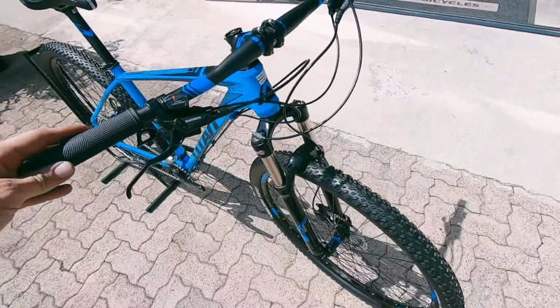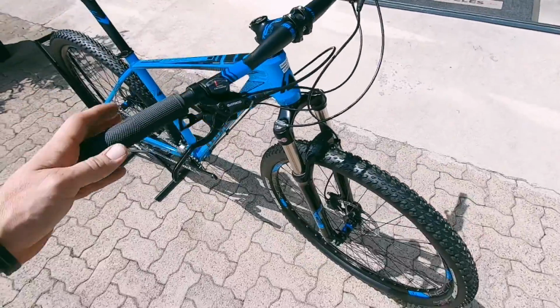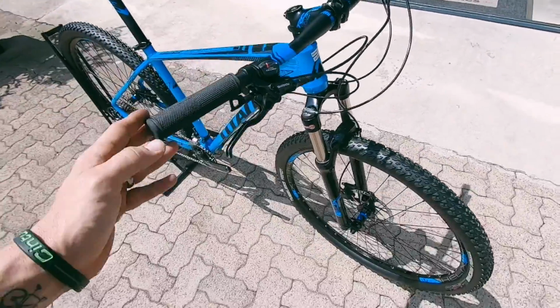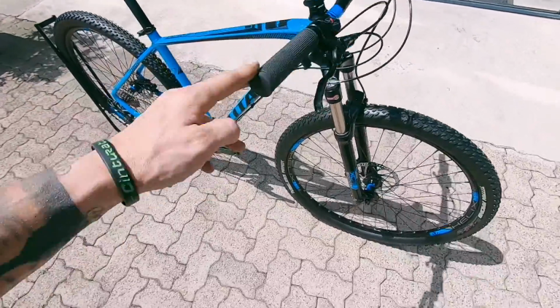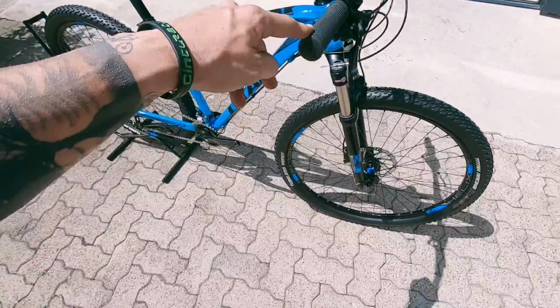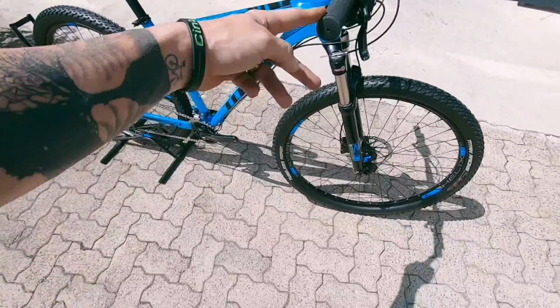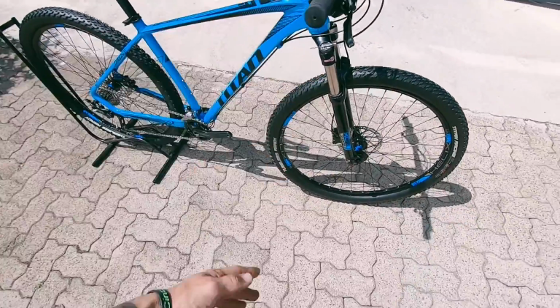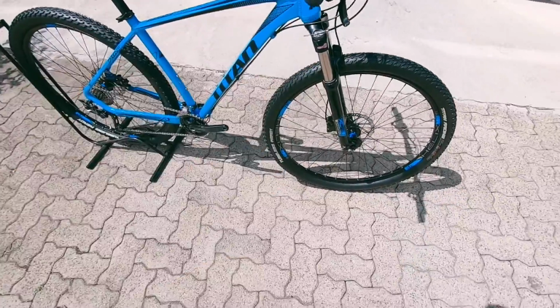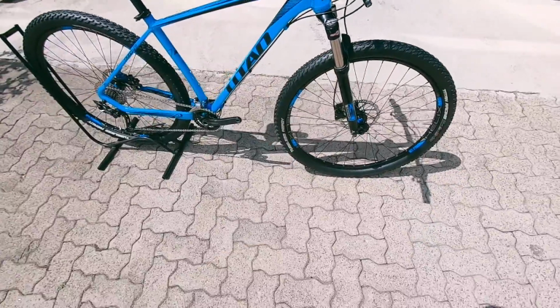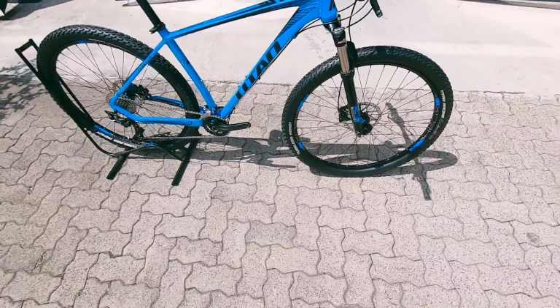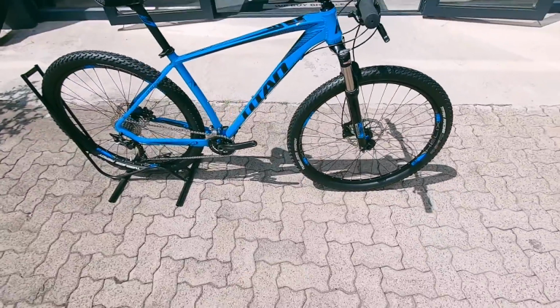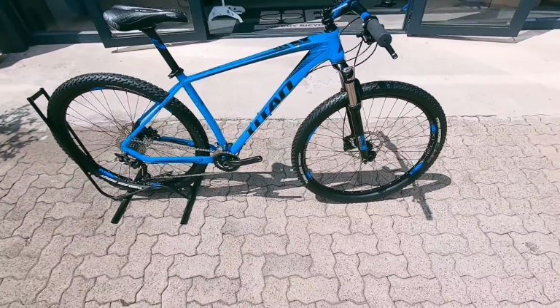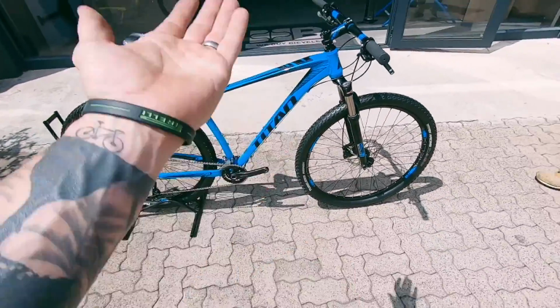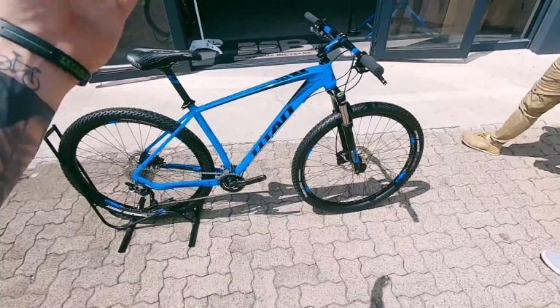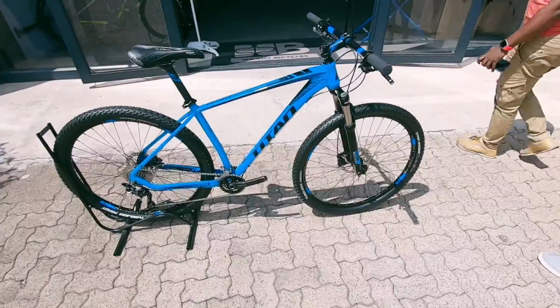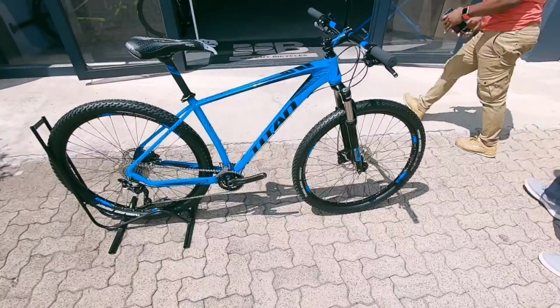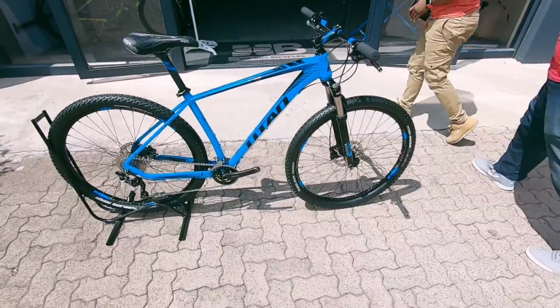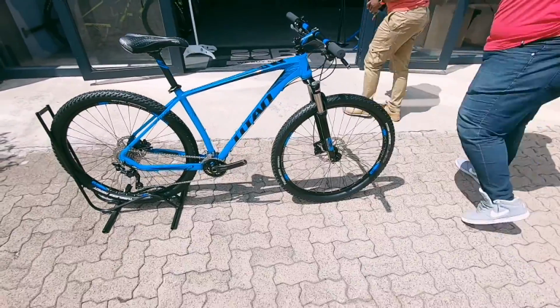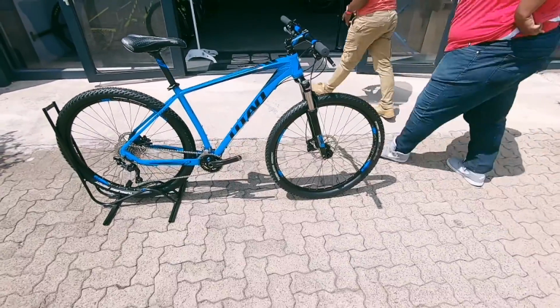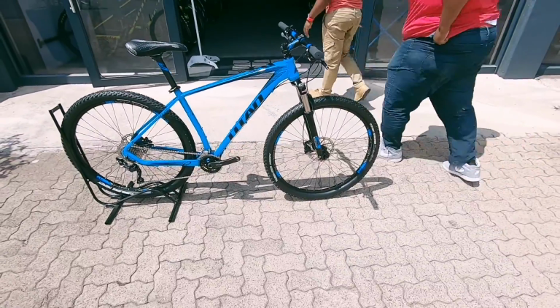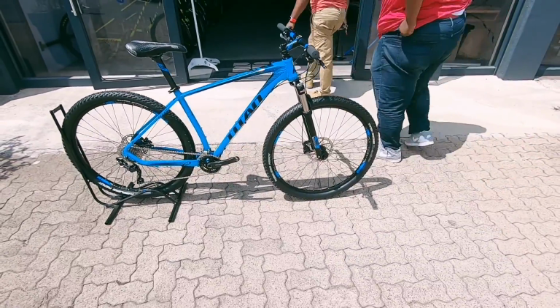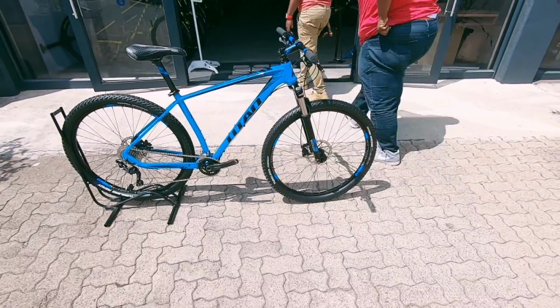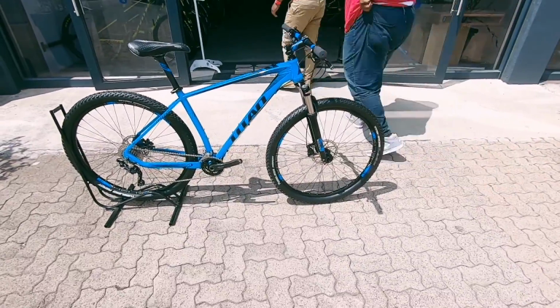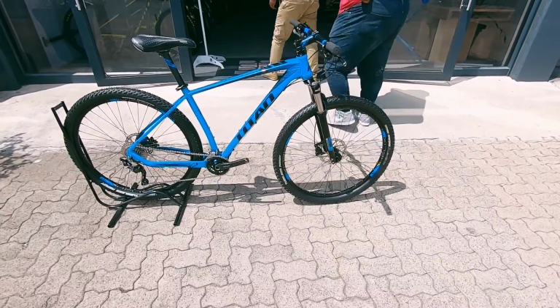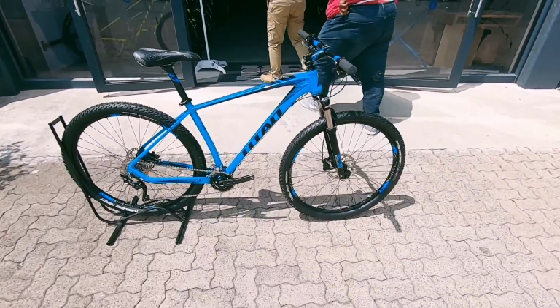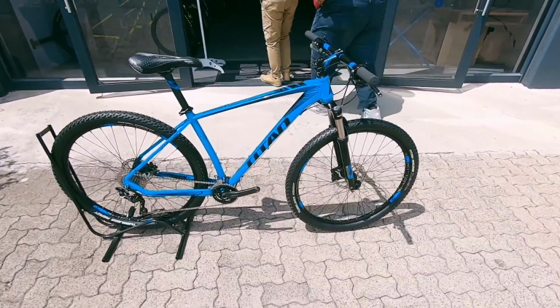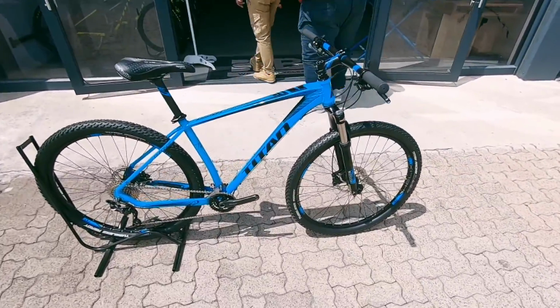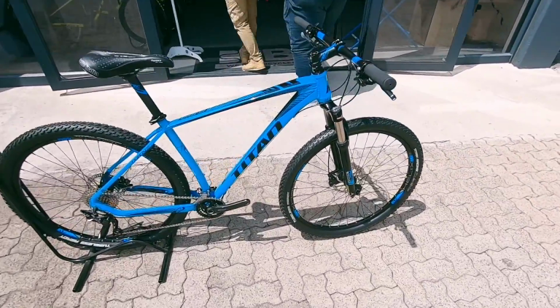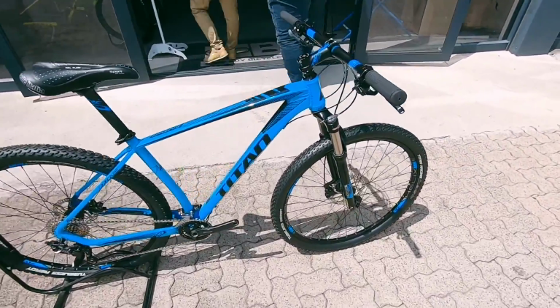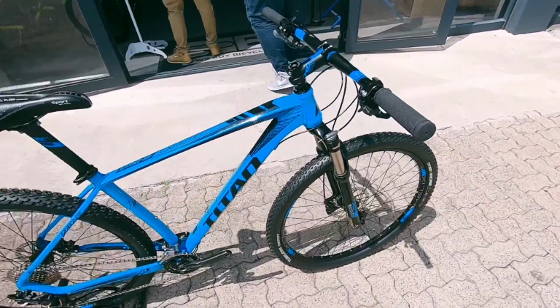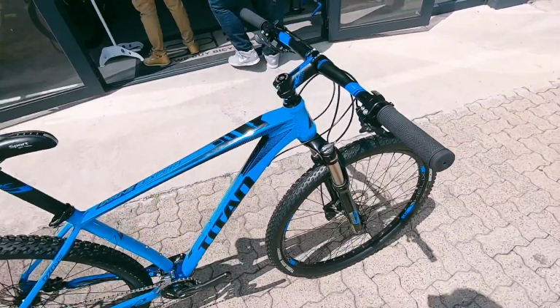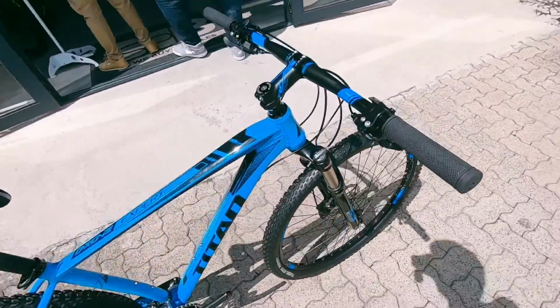Really good looking fork as well. That's an SR Suntour — up front, 100 millimetres of travel. You've got a lockout on that fork as well.